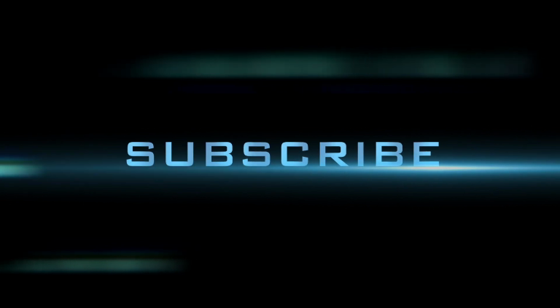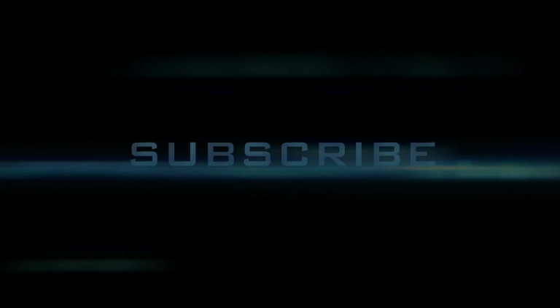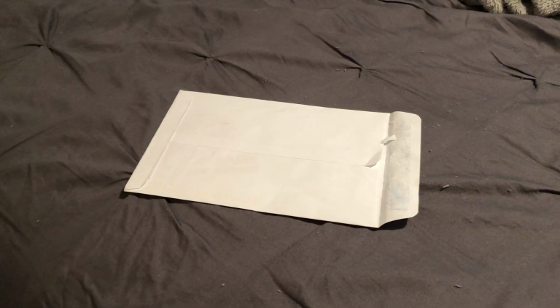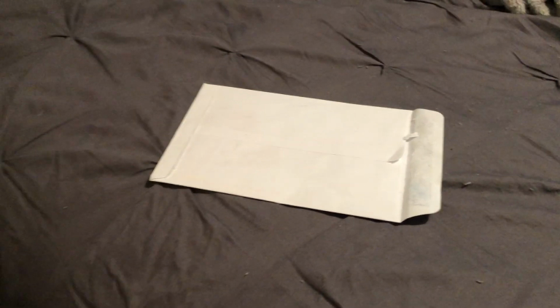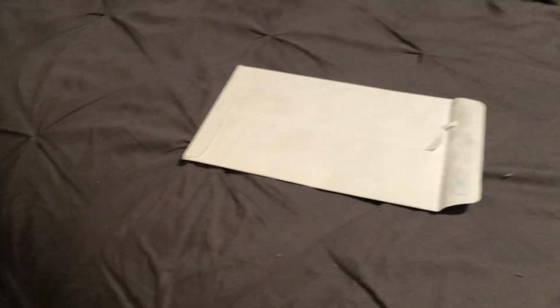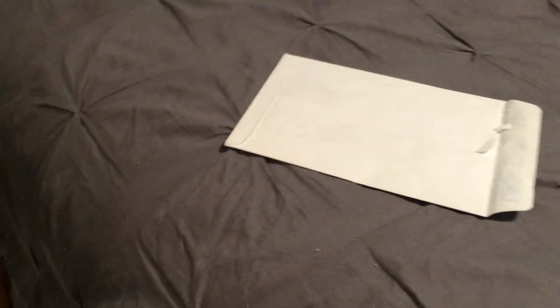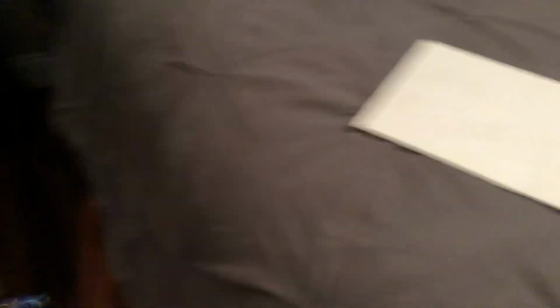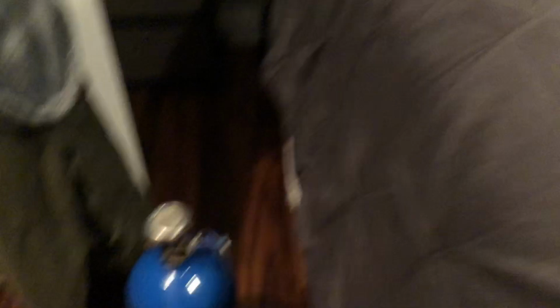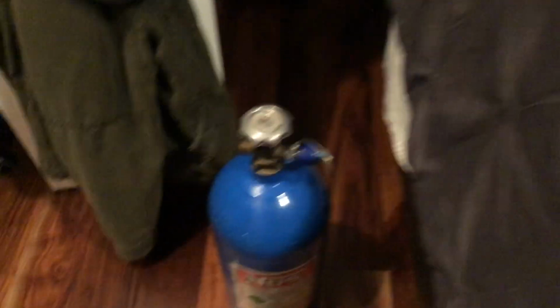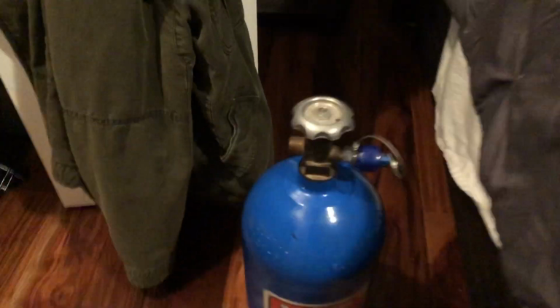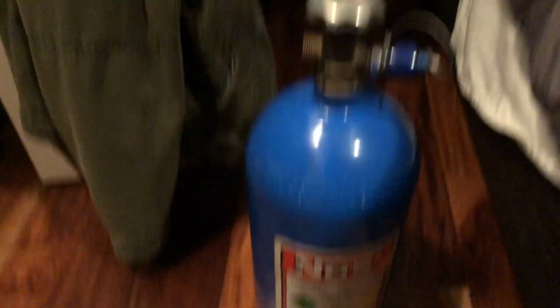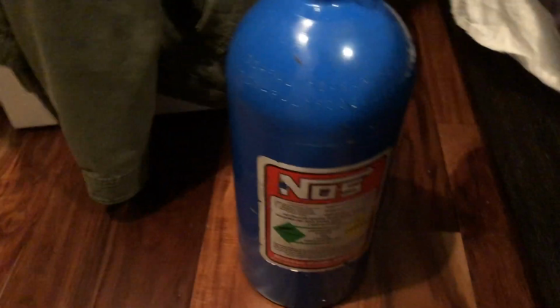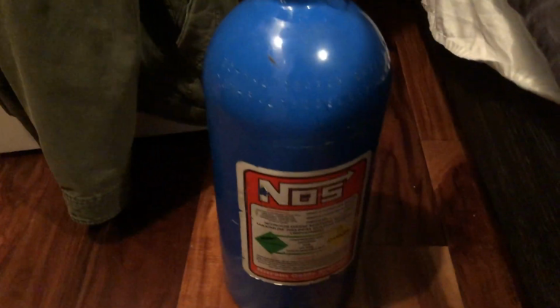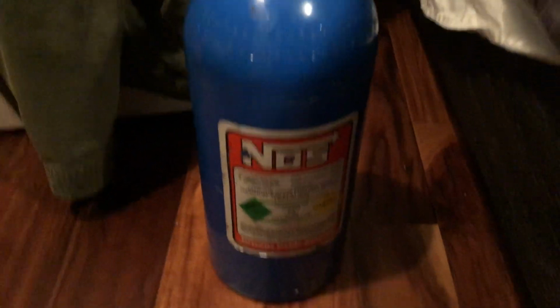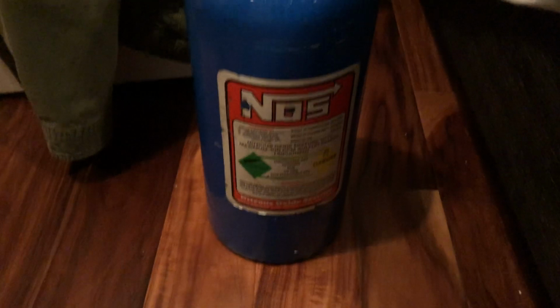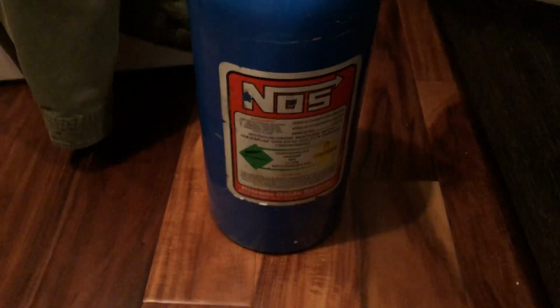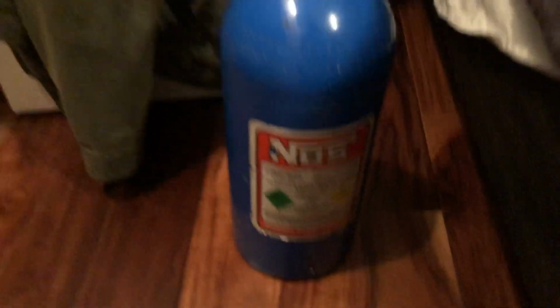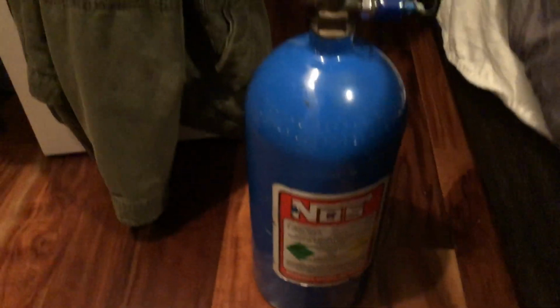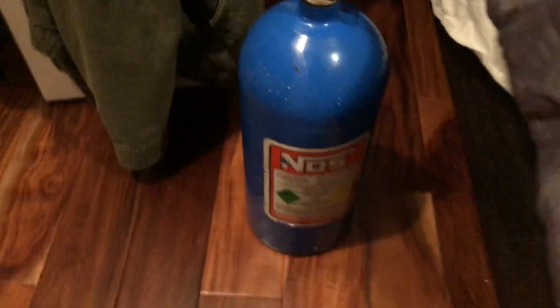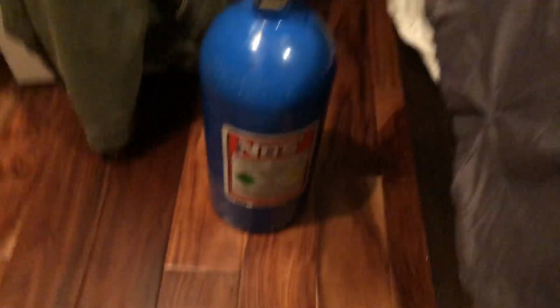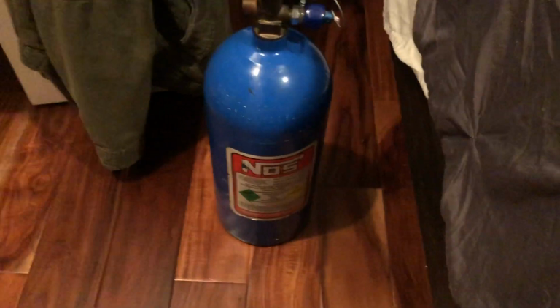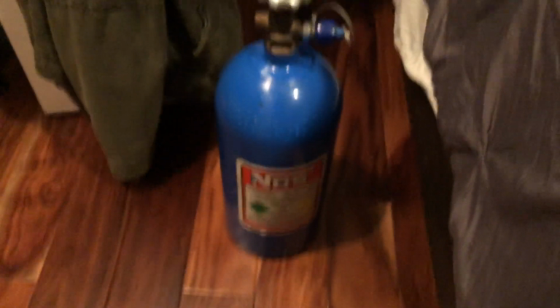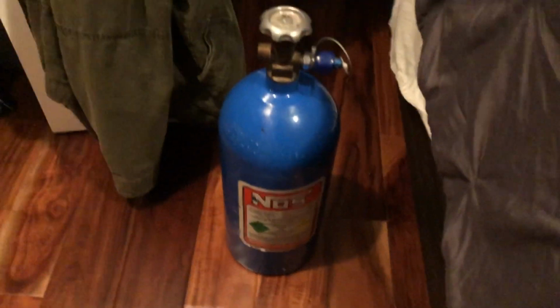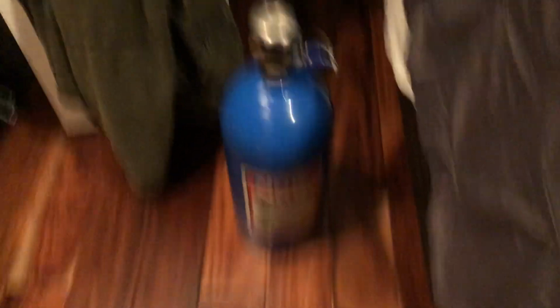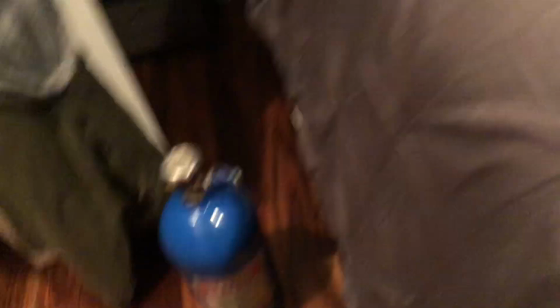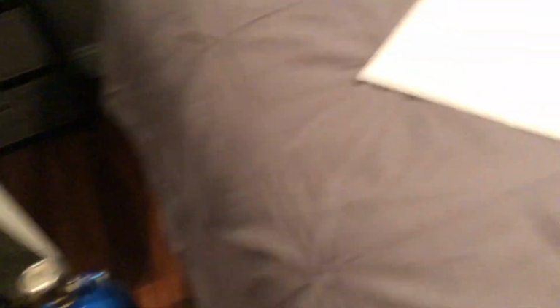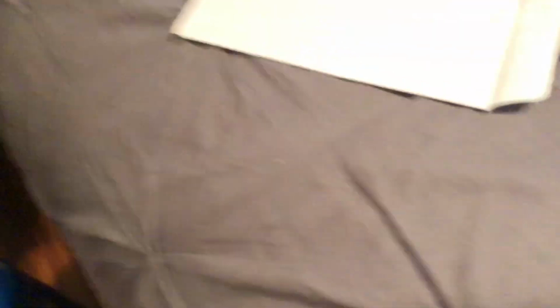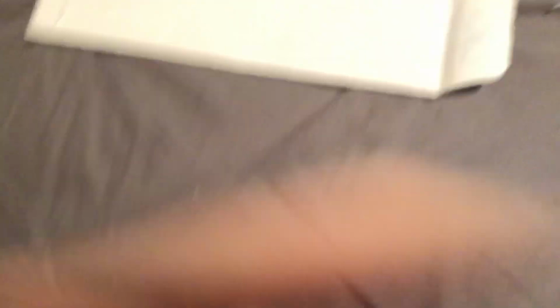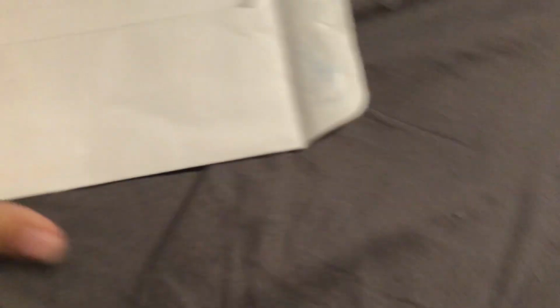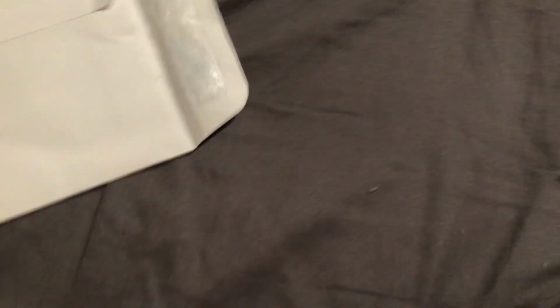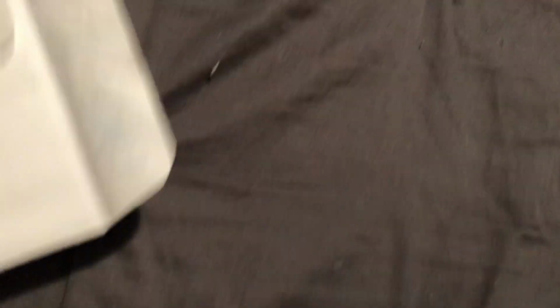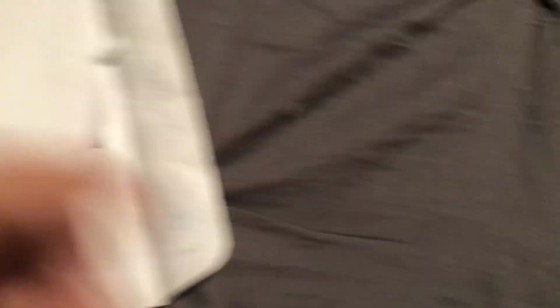Oh yeah, it's time. Finally — nitrous upgrade for the Chevy Cruze hatchback. I'm back and perfect timing.